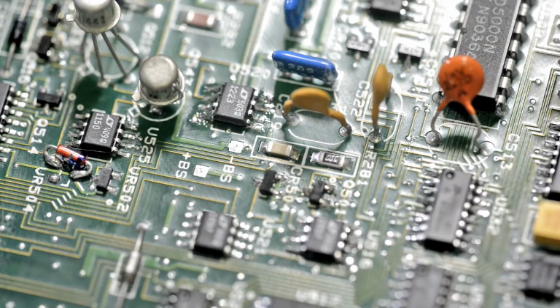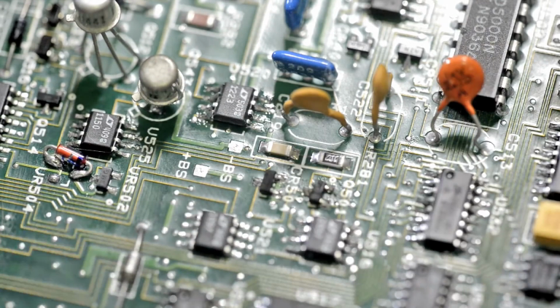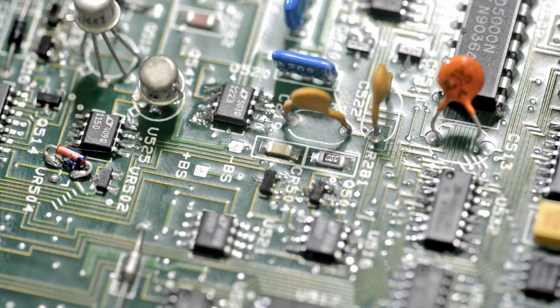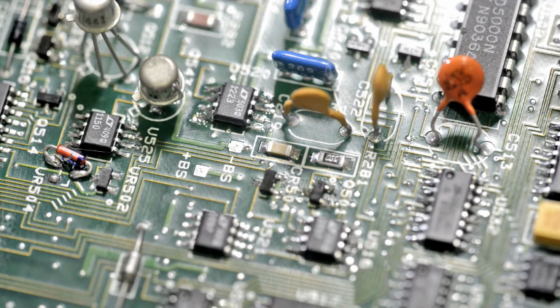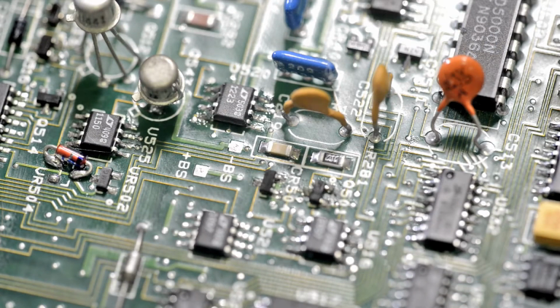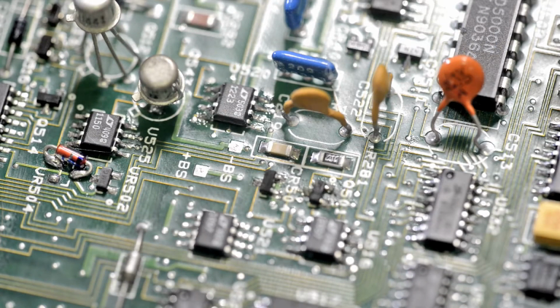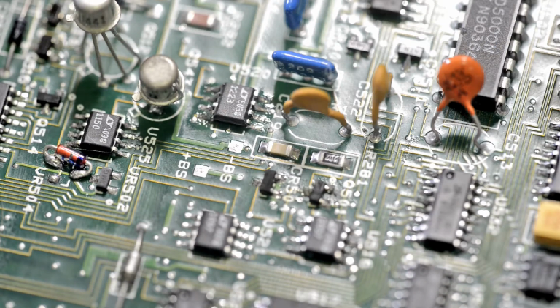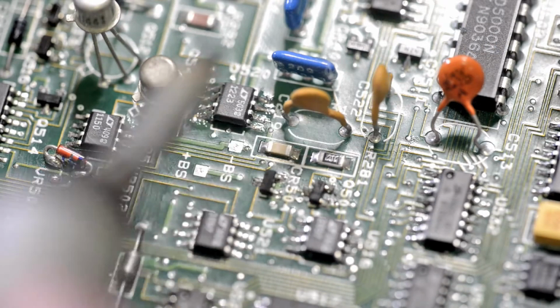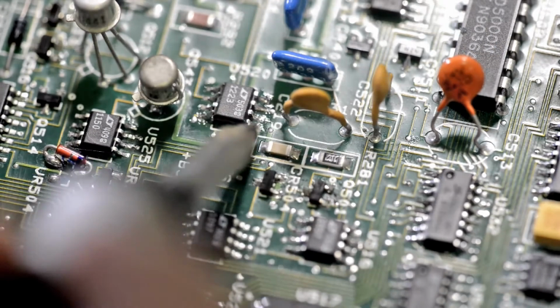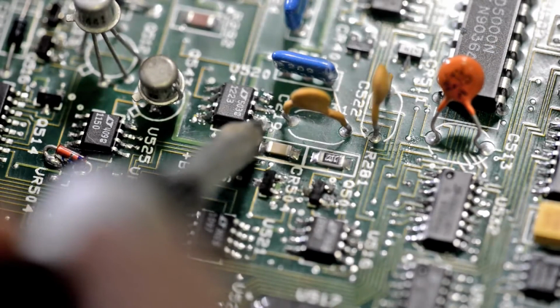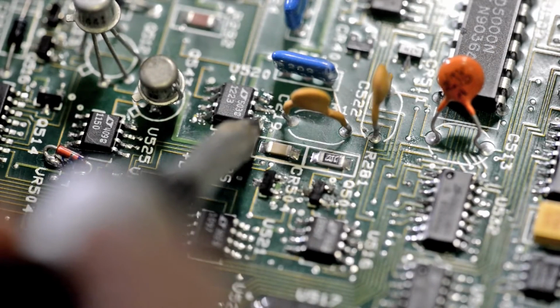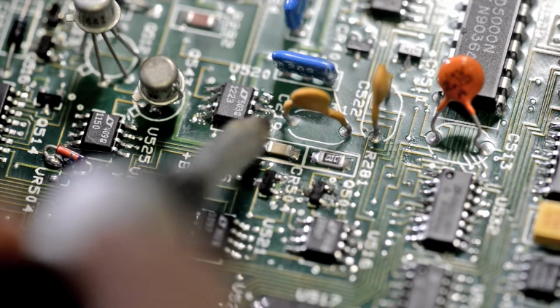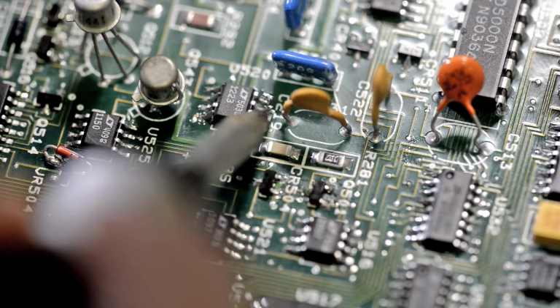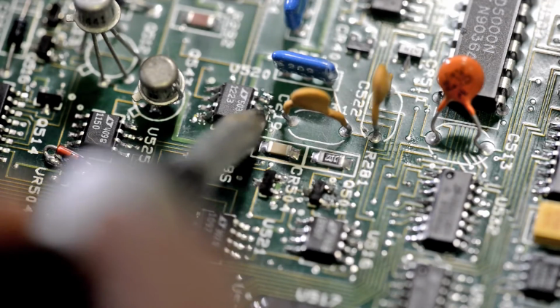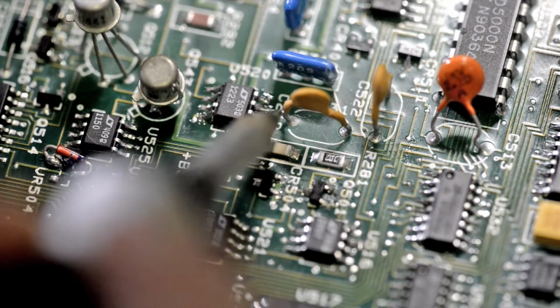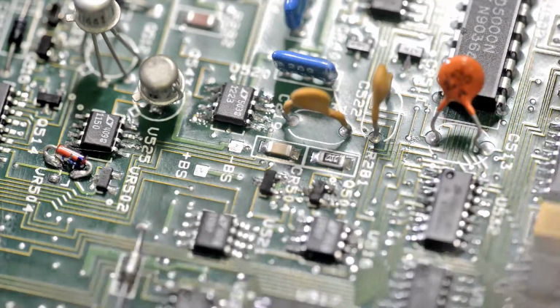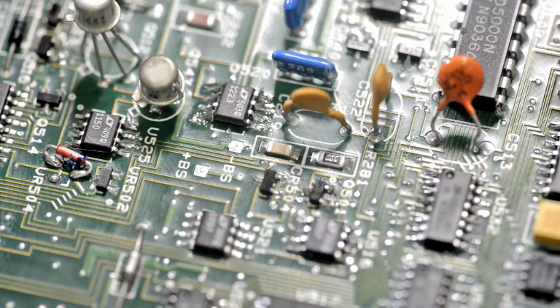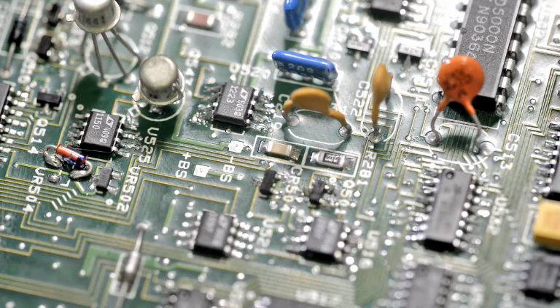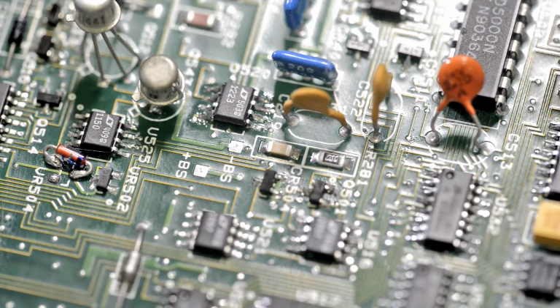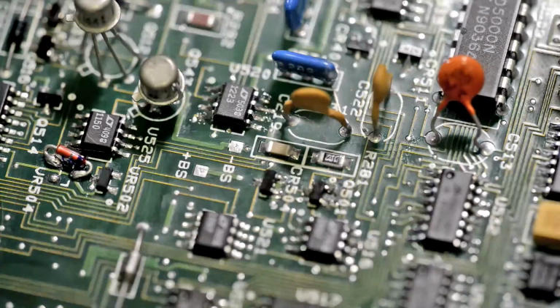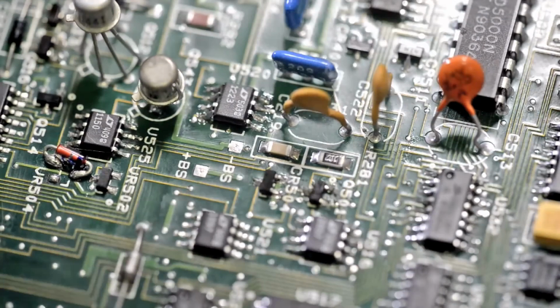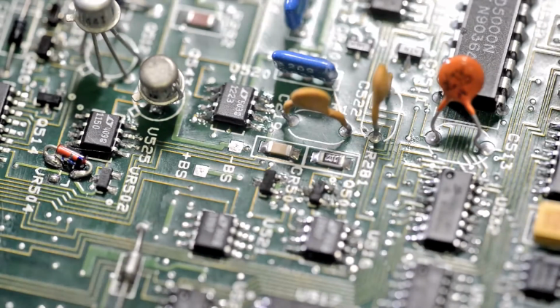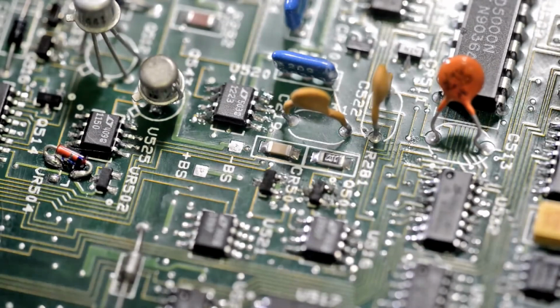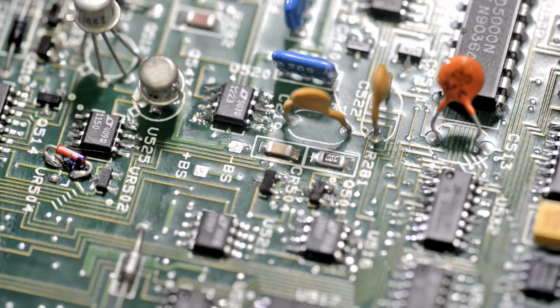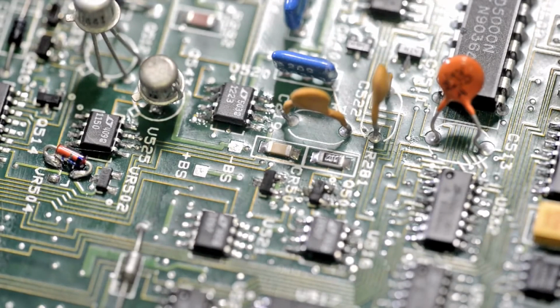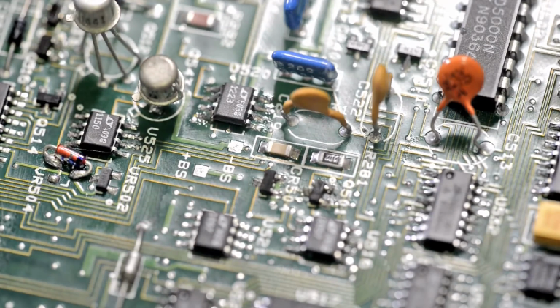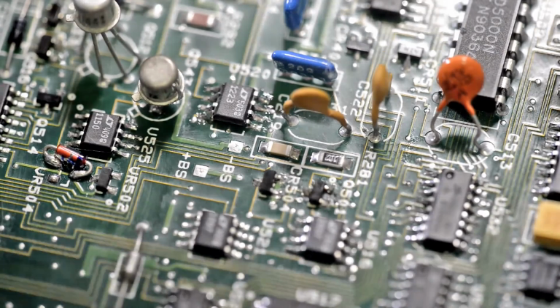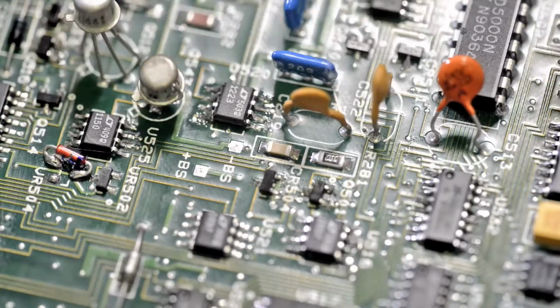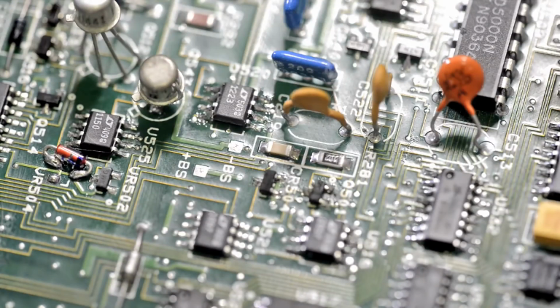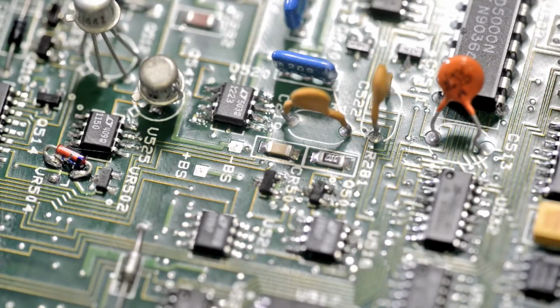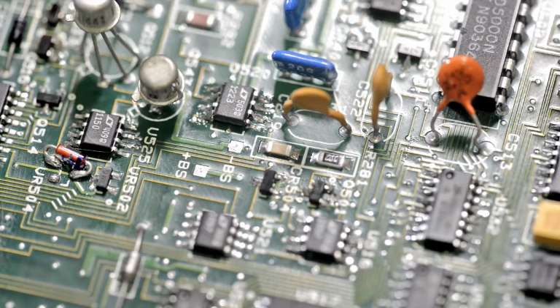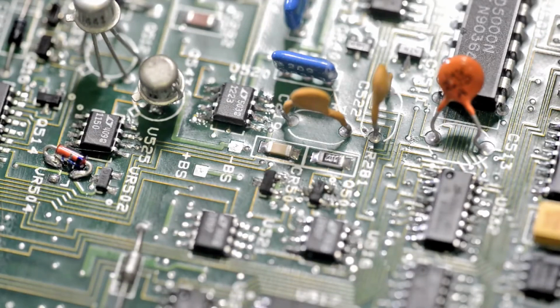Okay, all pins soldered. Let me clean flux and we're ready to go.